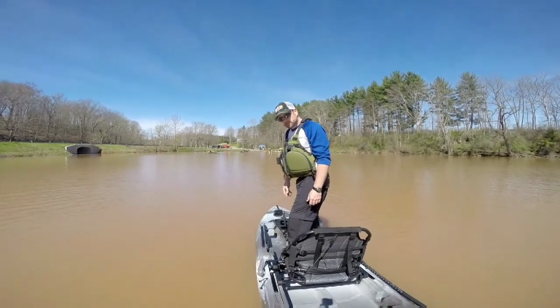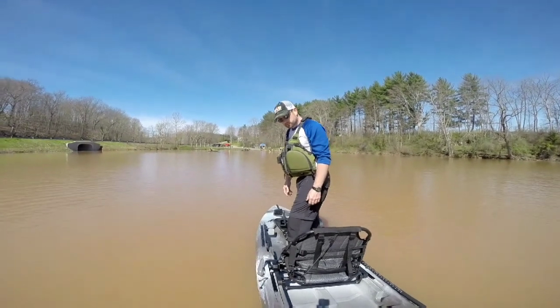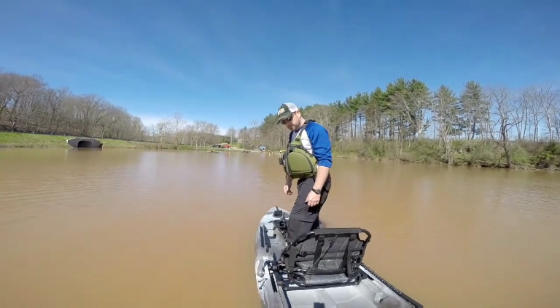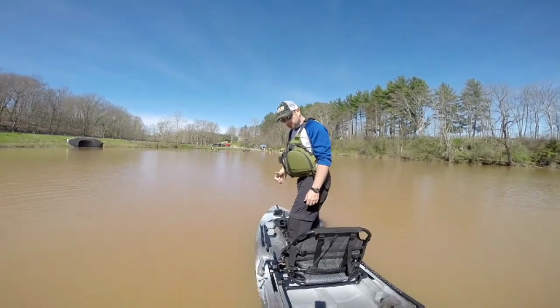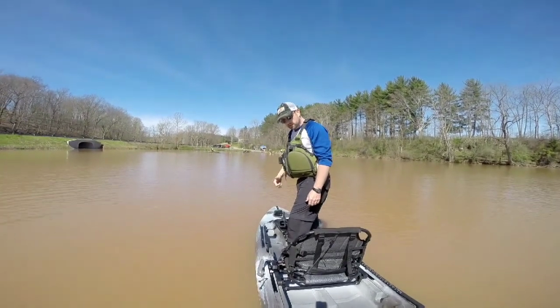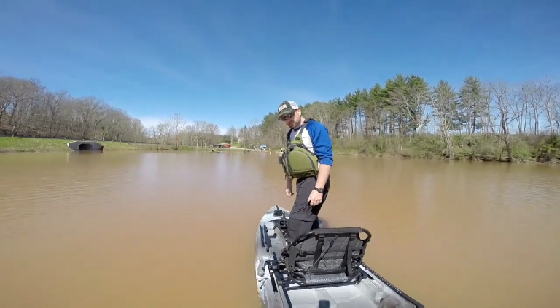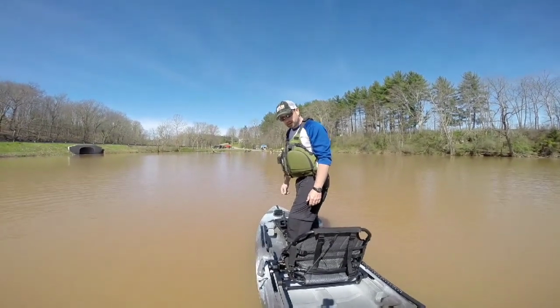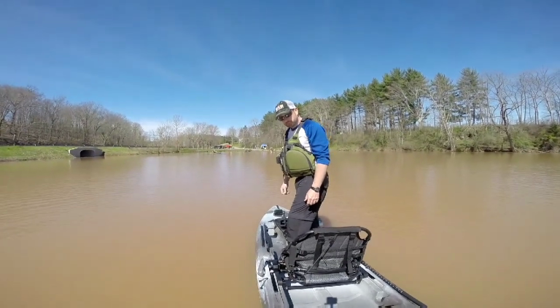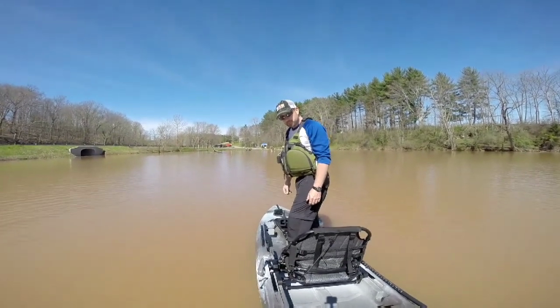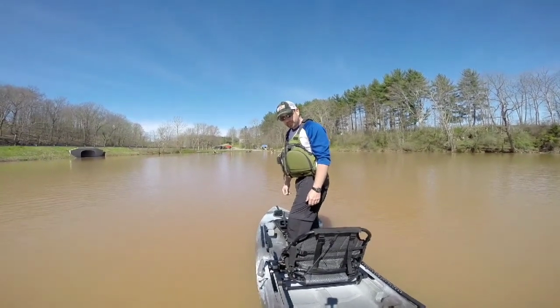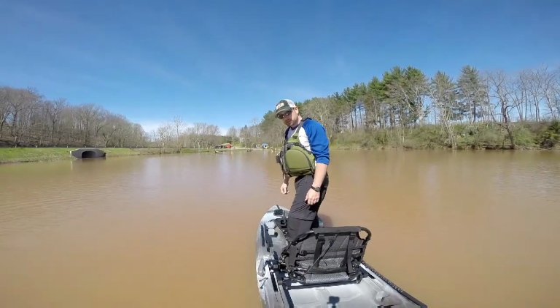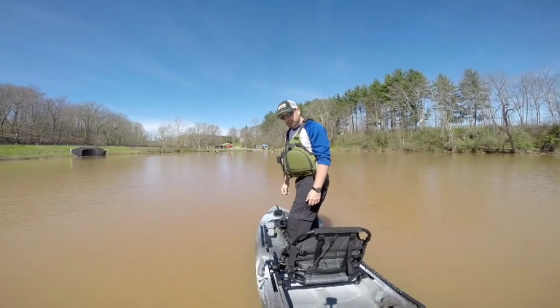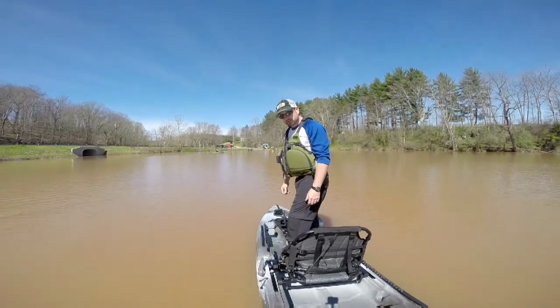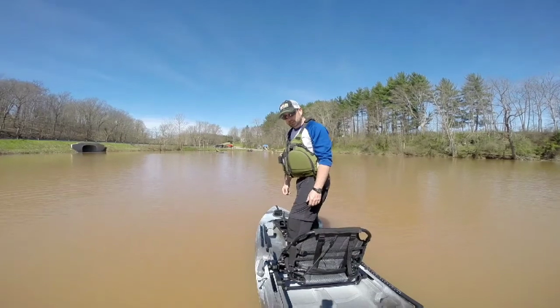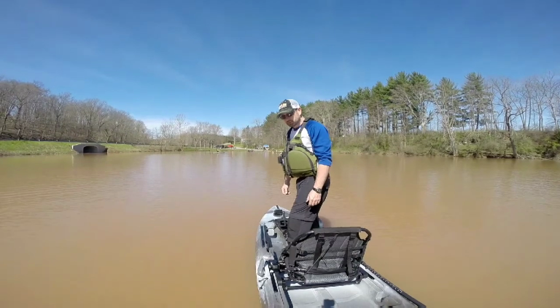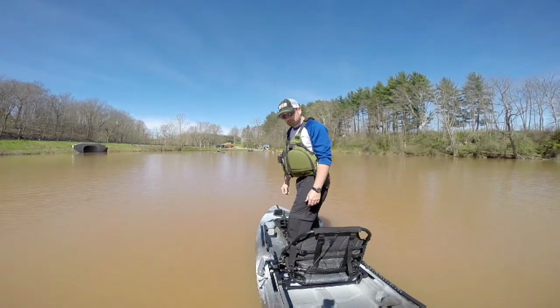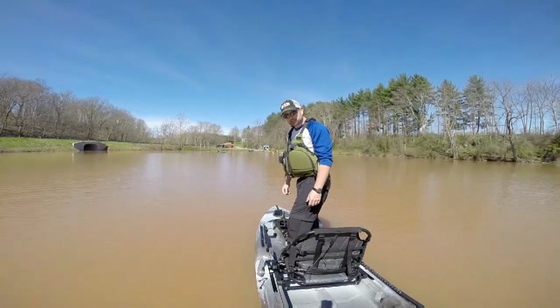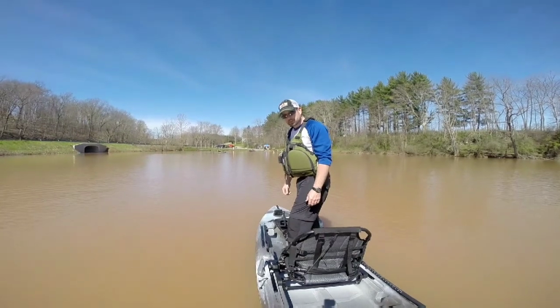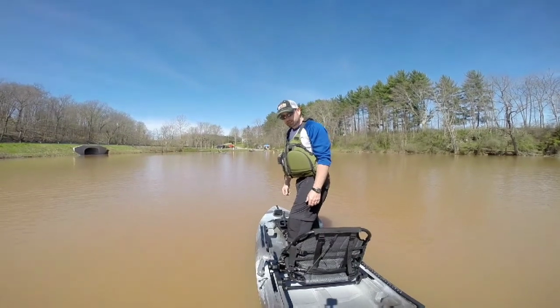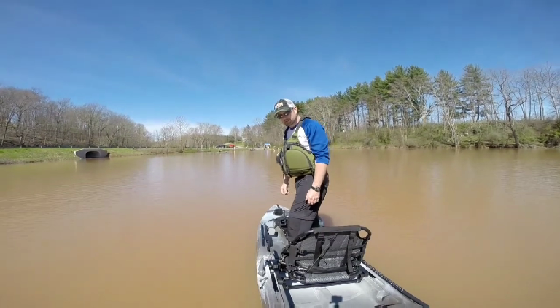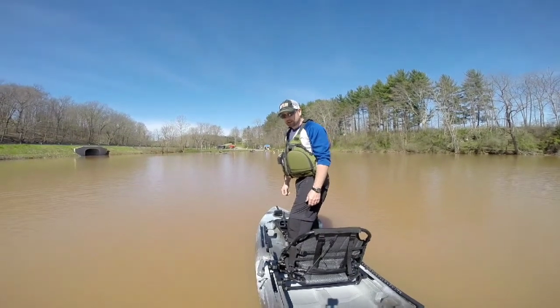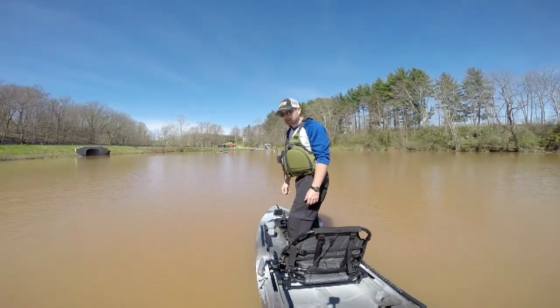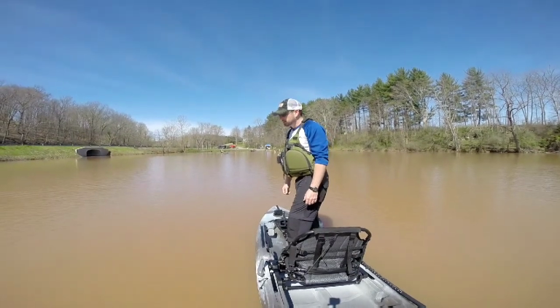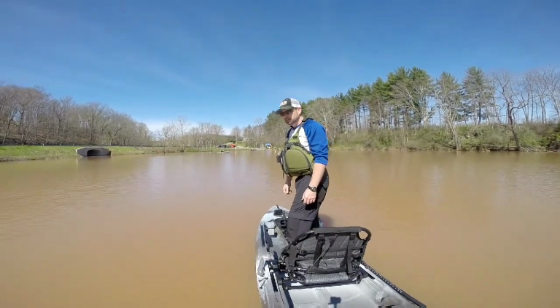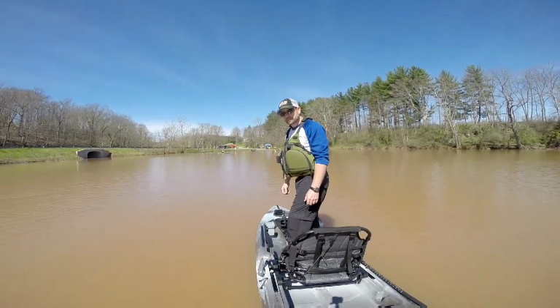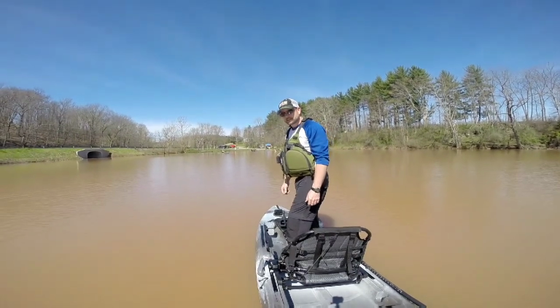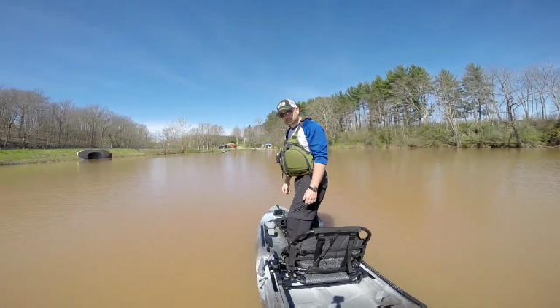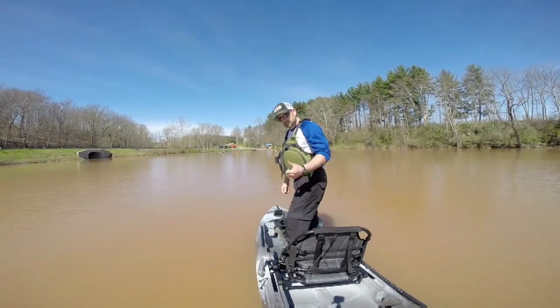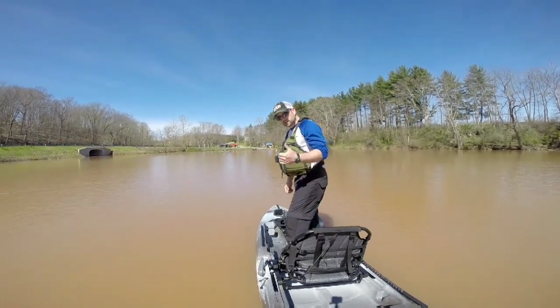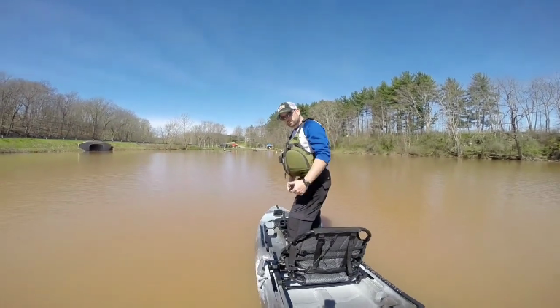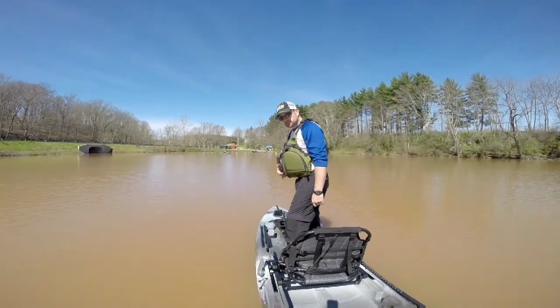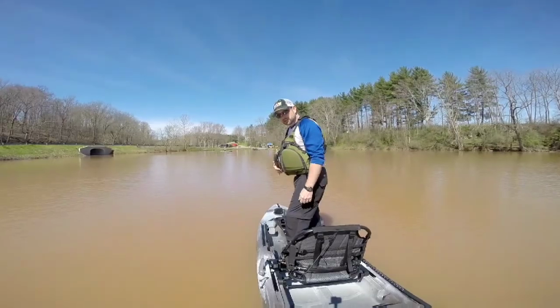Anyways, check this boat out. Try it out if you can. If you're not convinced by this video, give it a shot. It's amazing. Thanks for watching, guys.